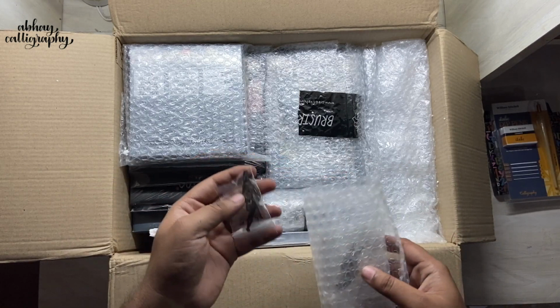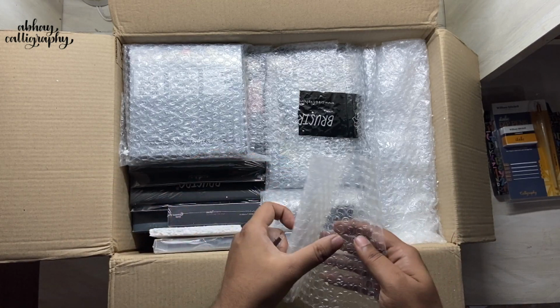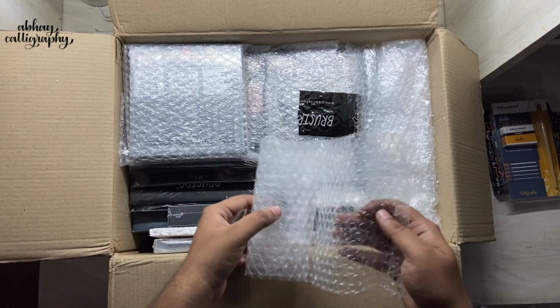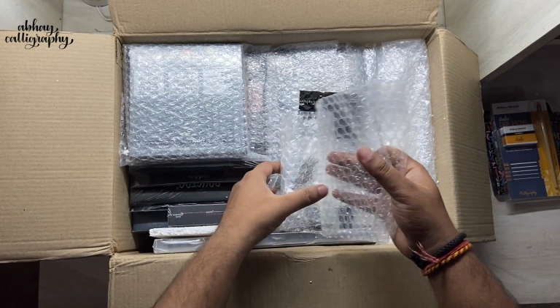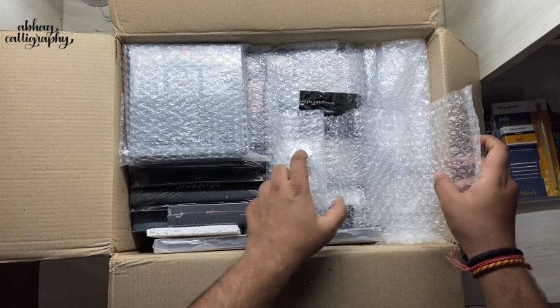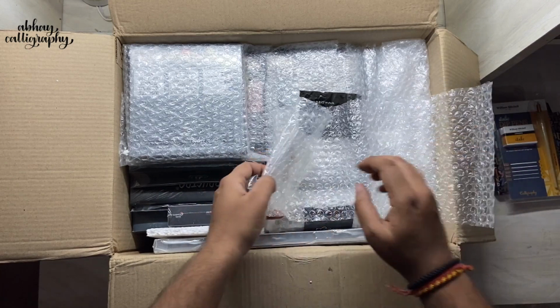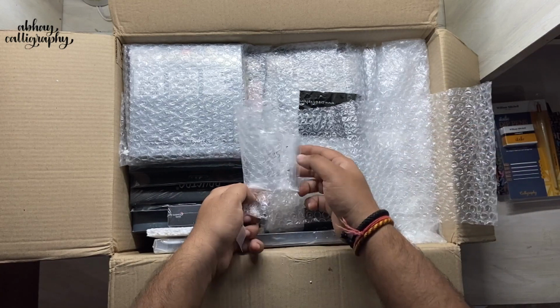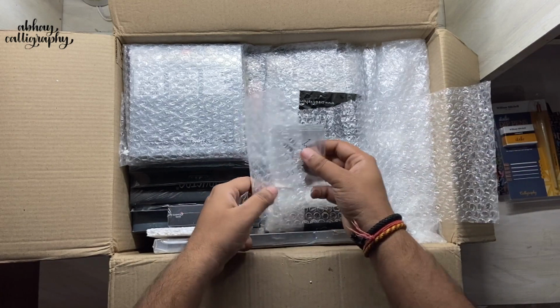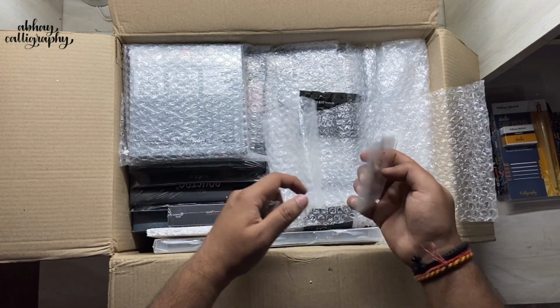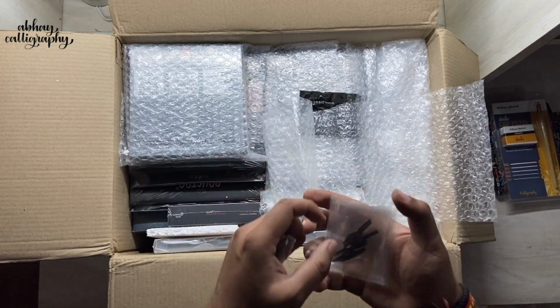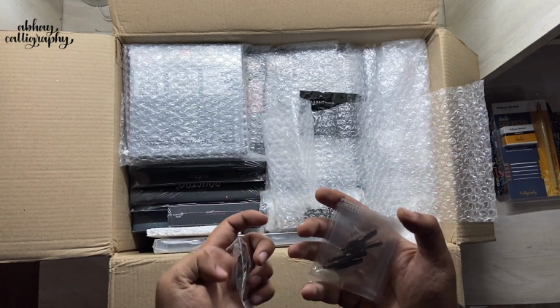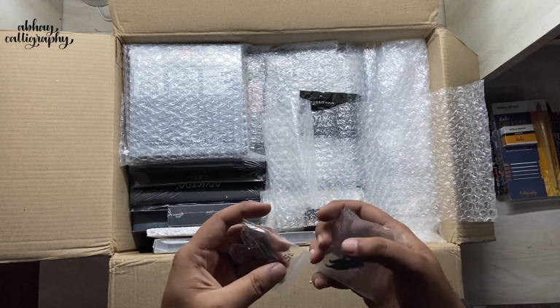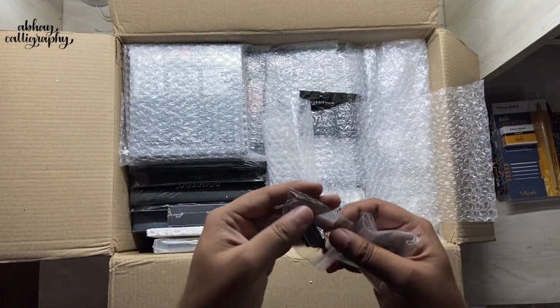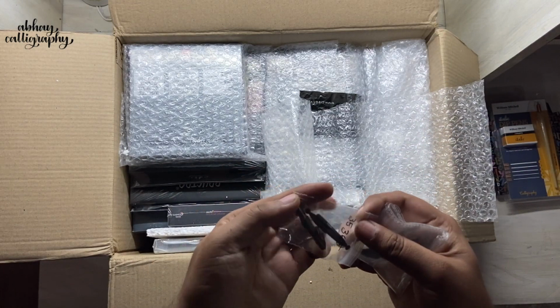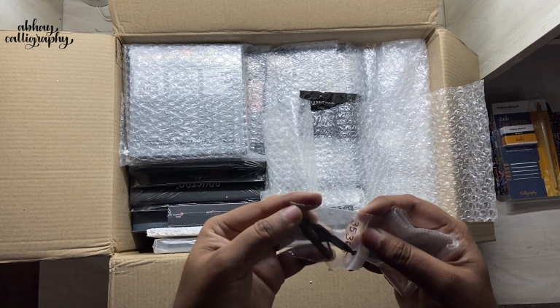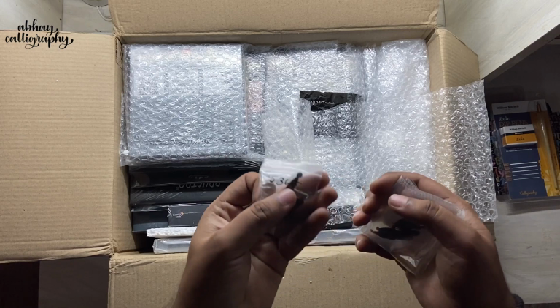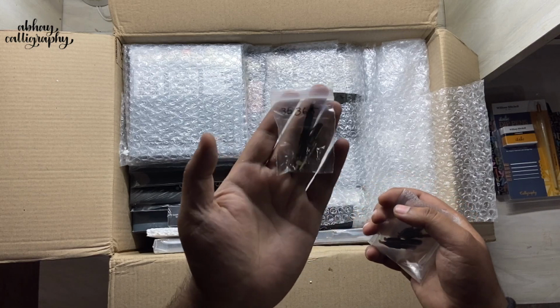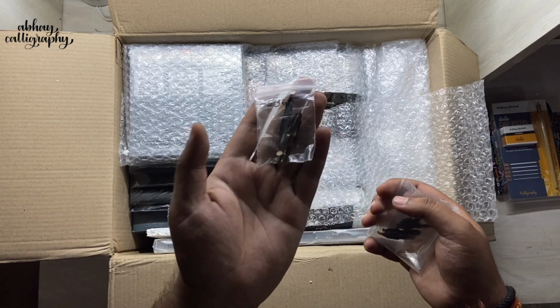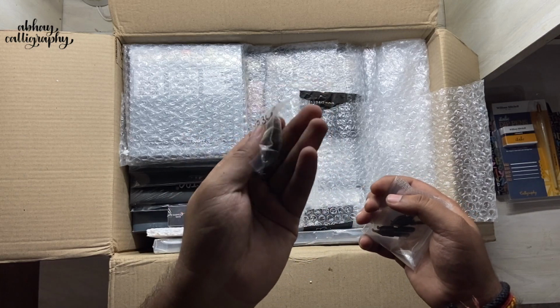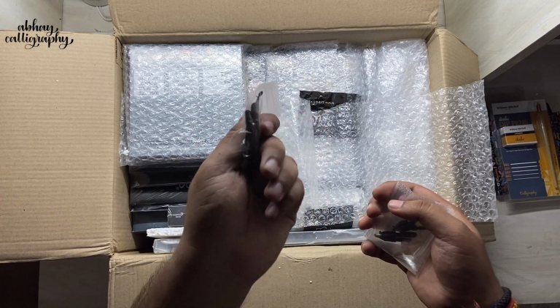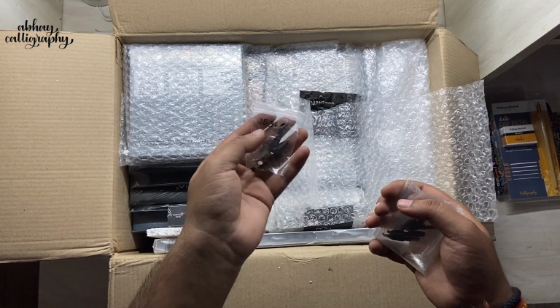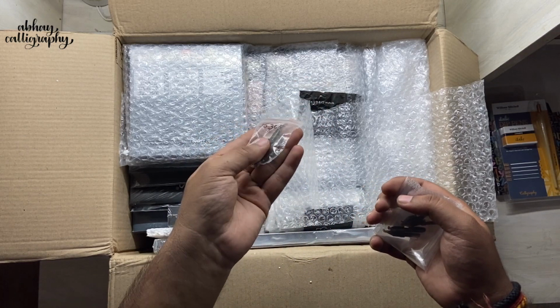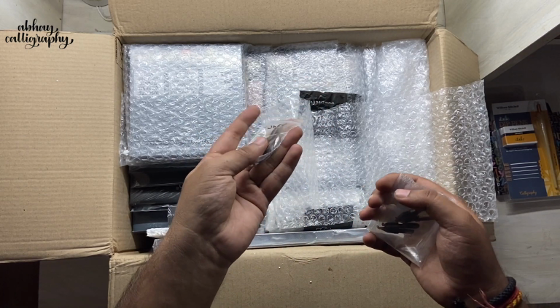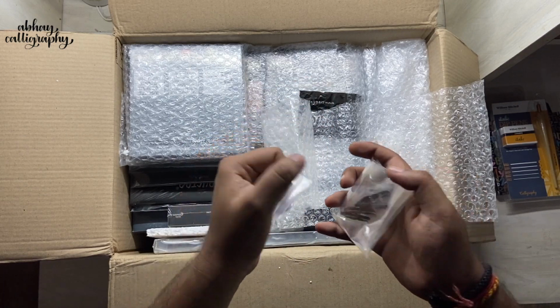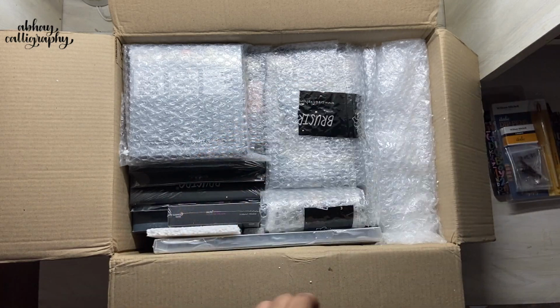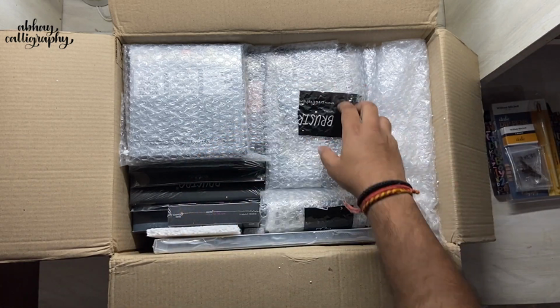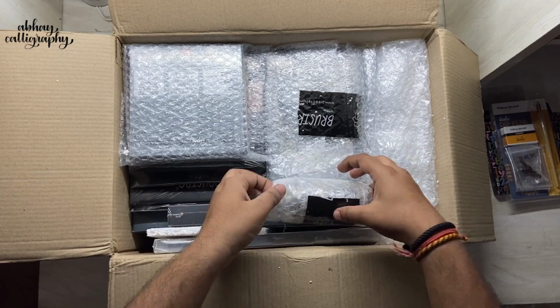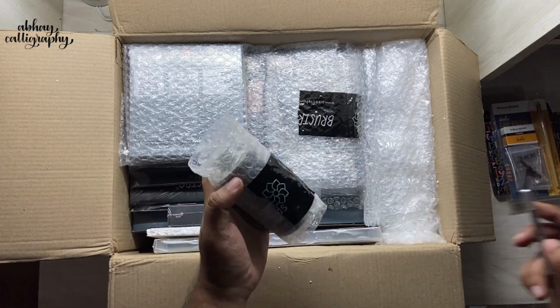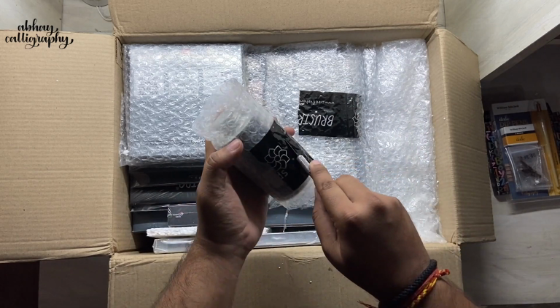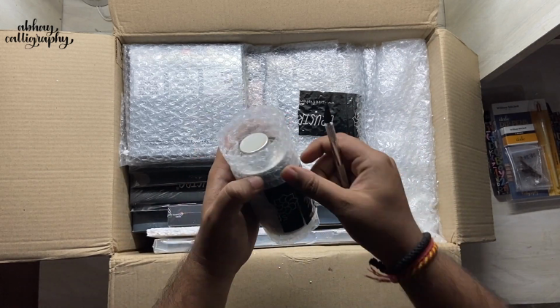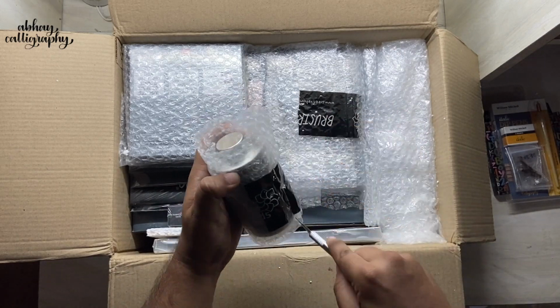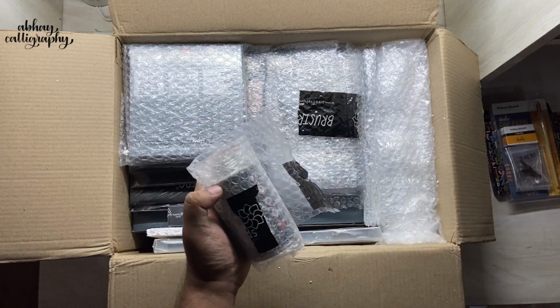Next we have some loose bent nibs from William Mitchell. As you all know, these are used in pointed calligraphy as well as in ornamental calligraphy, and we have eight different sizes of these nibs here.